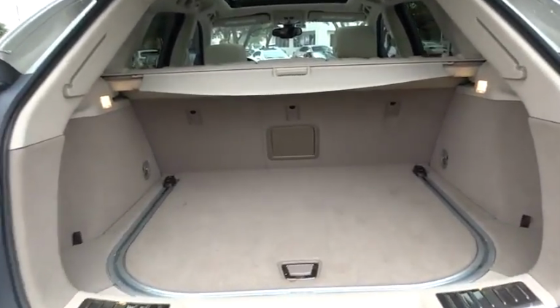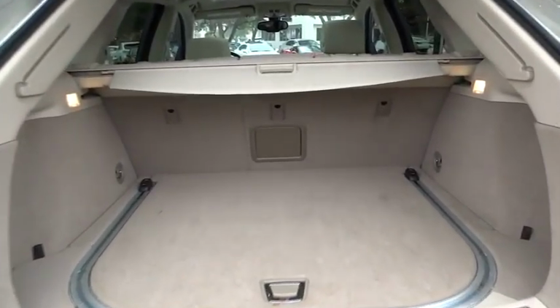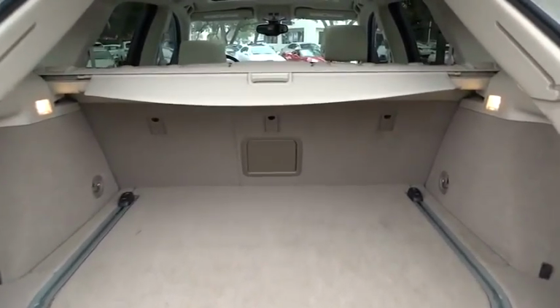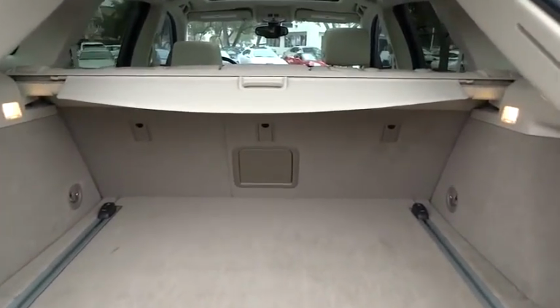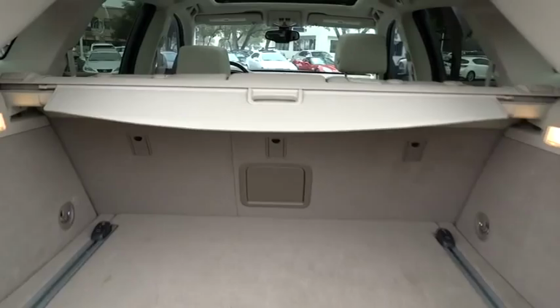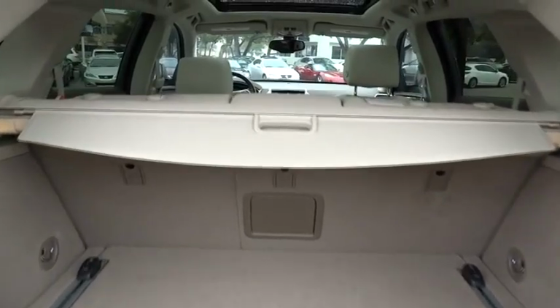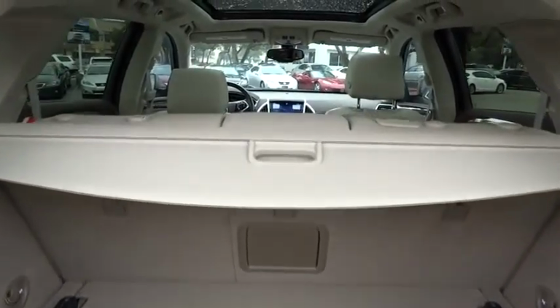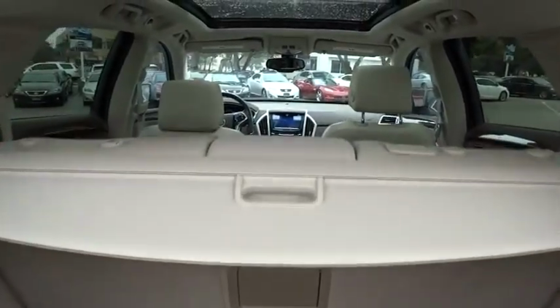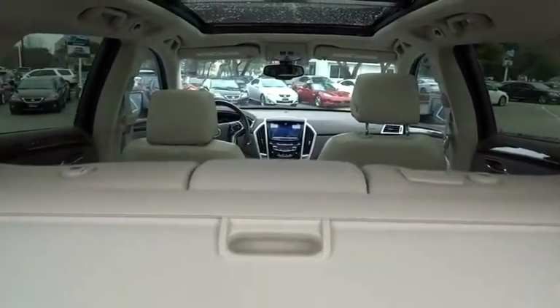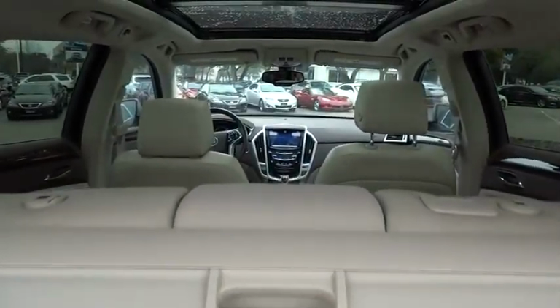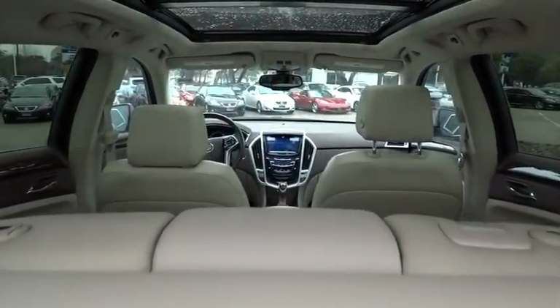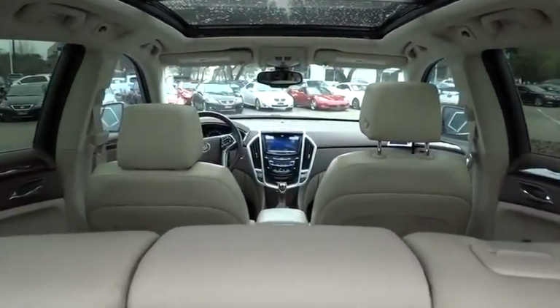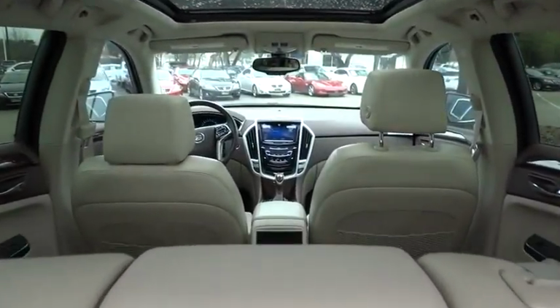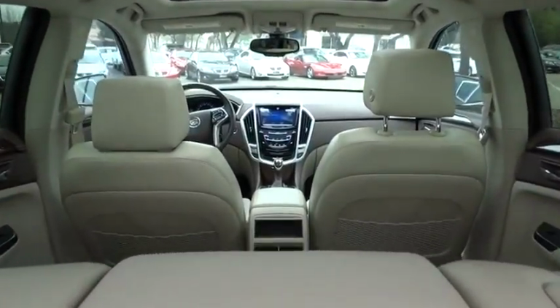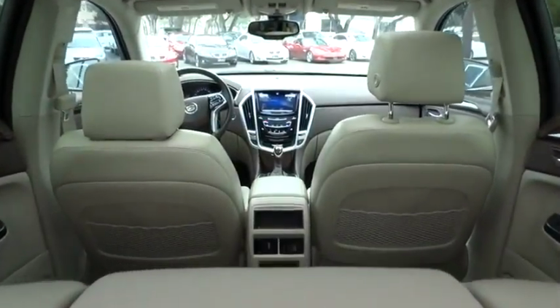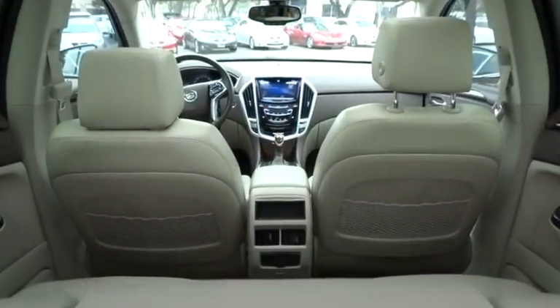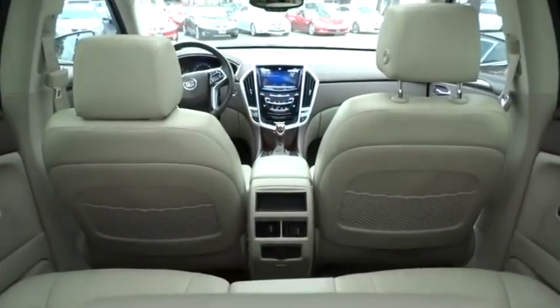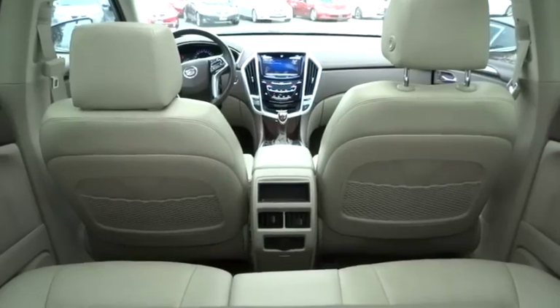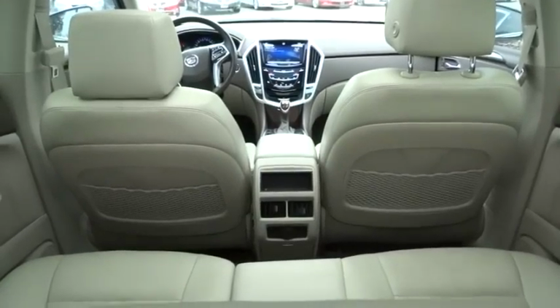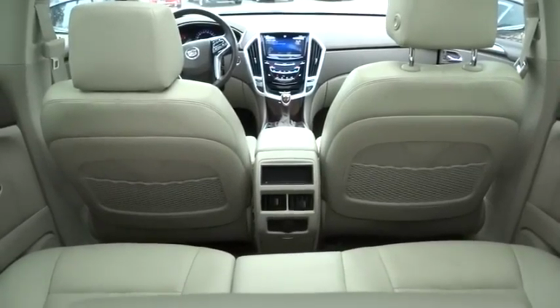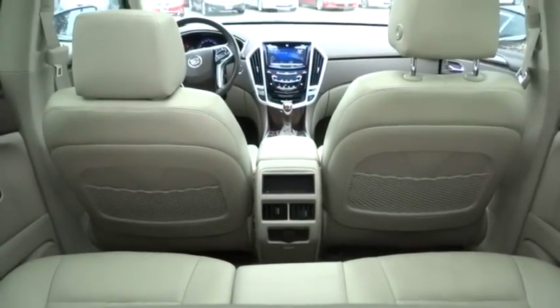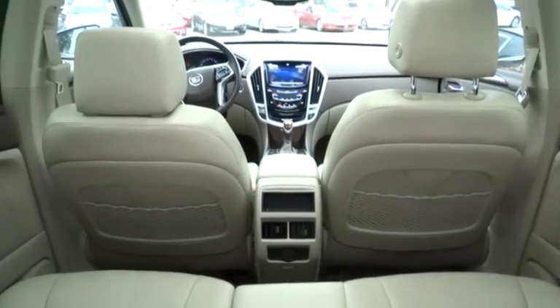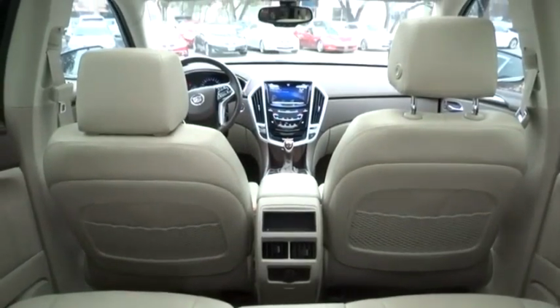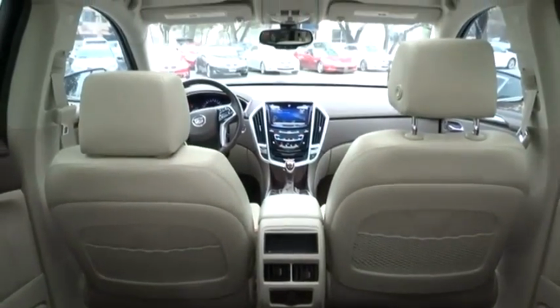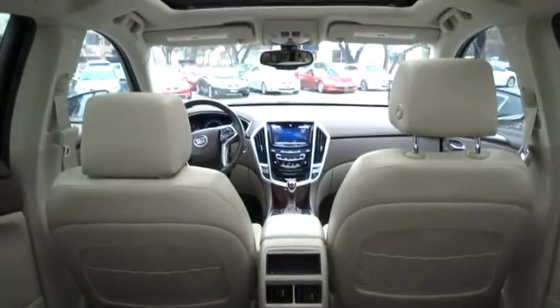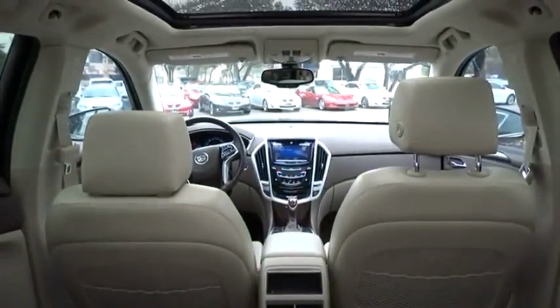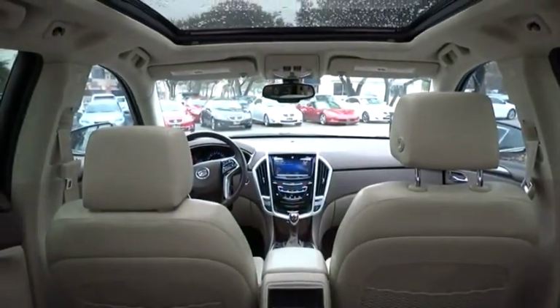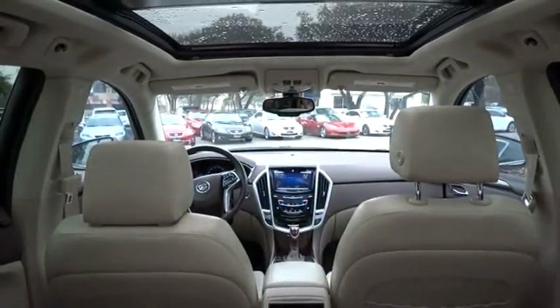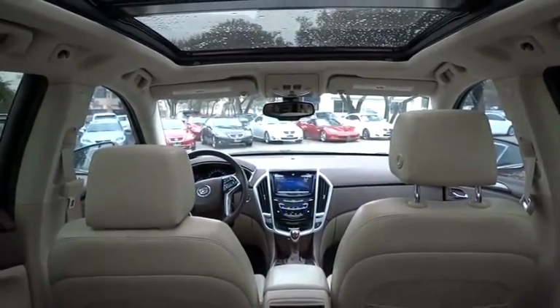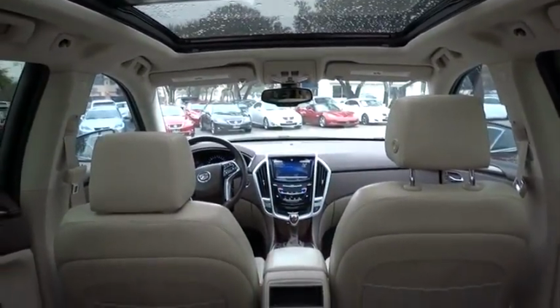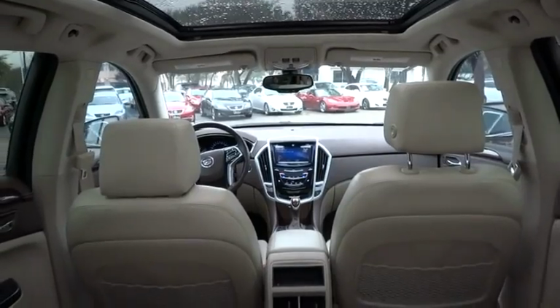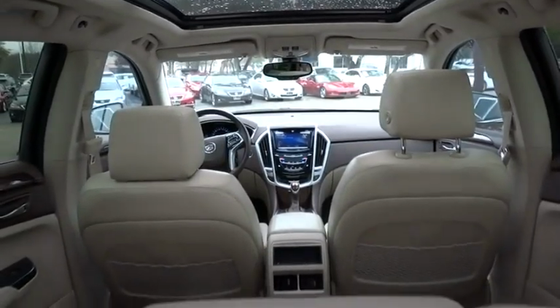Power passenger seat. Steering wheel audio control. Stability control. Anti-lock braking system. Remote engine start. Traction control. Driver airbag. Adjustable steering wheel. Power steering.